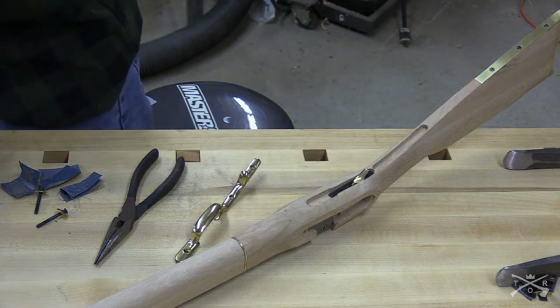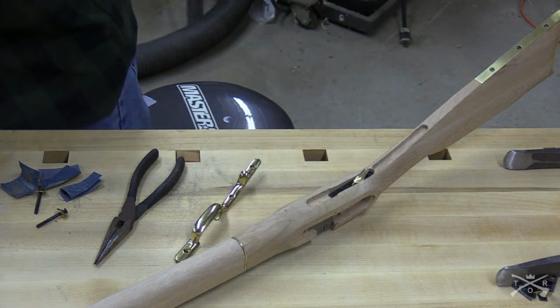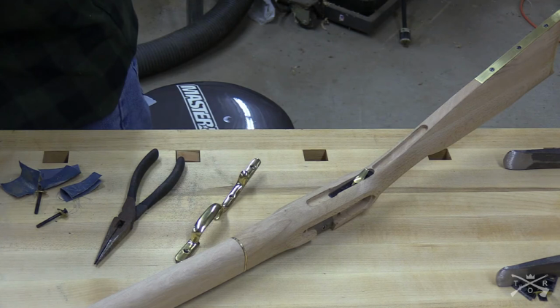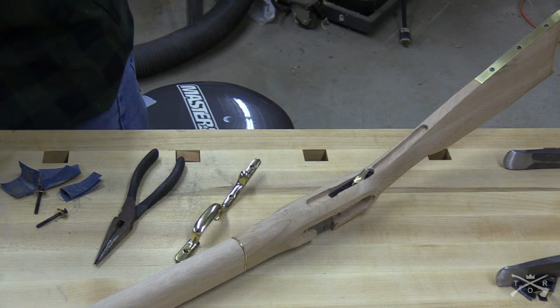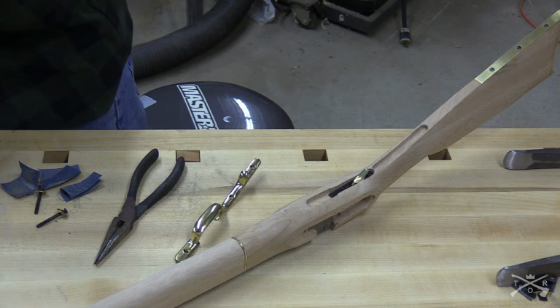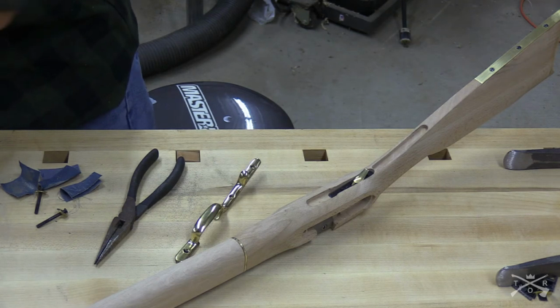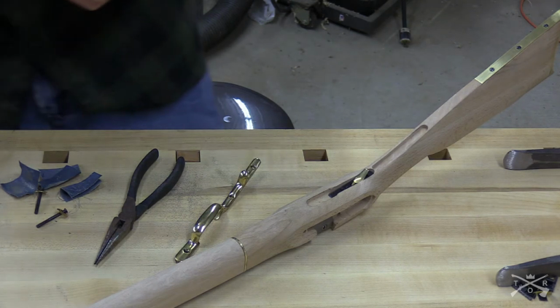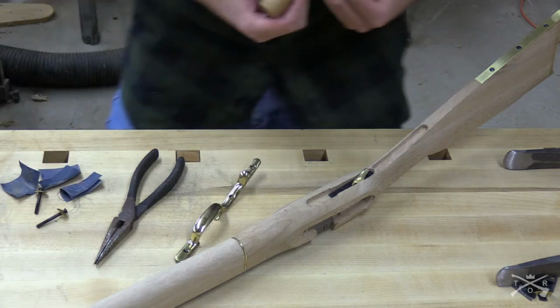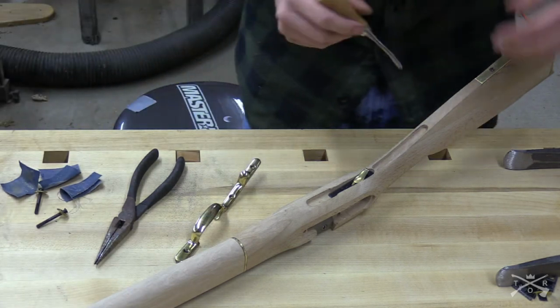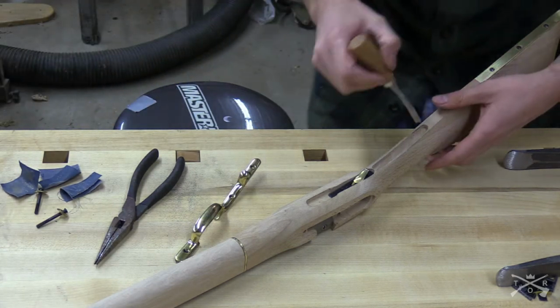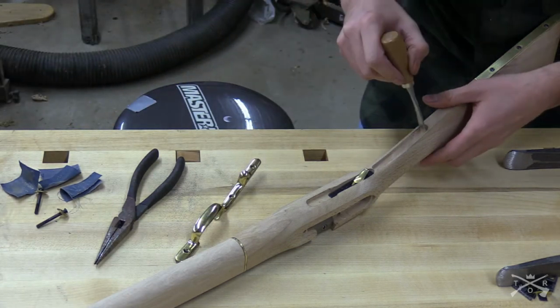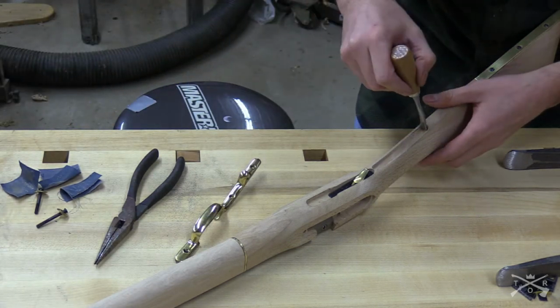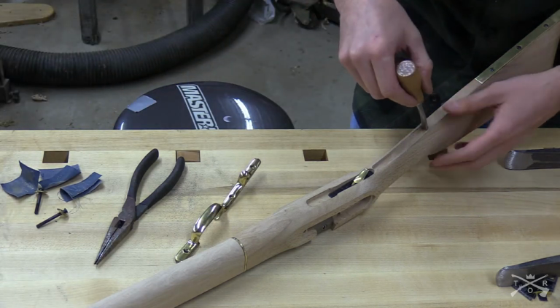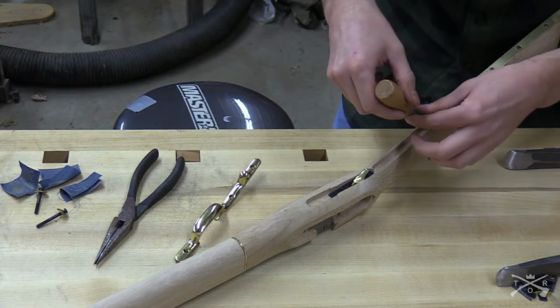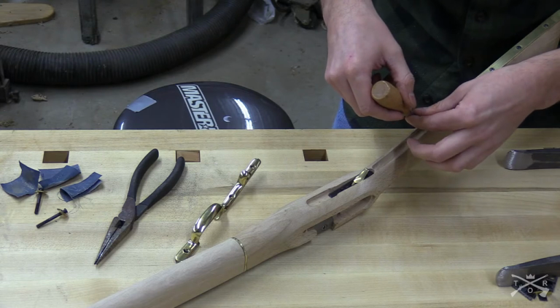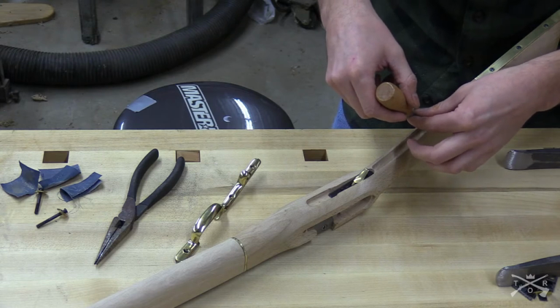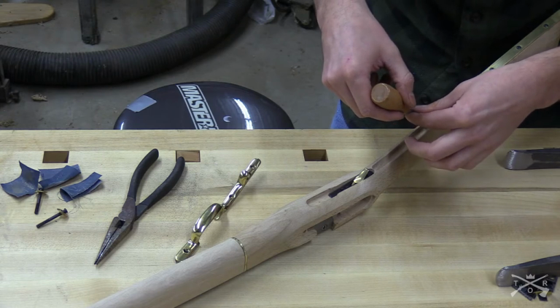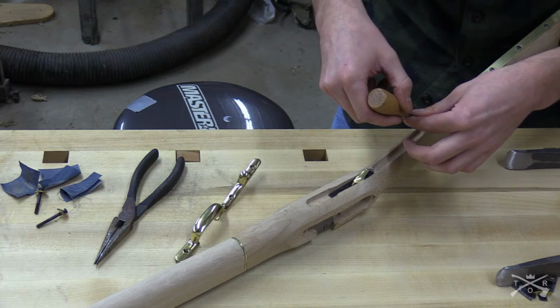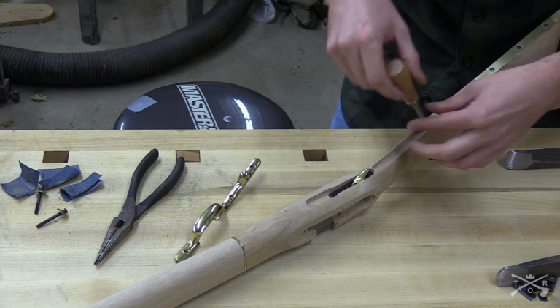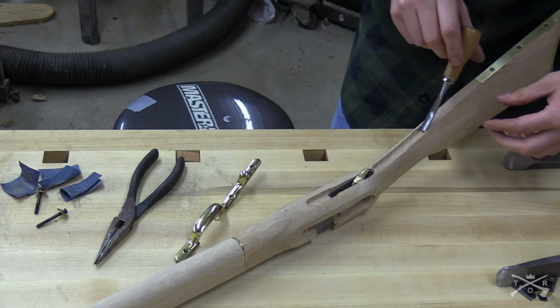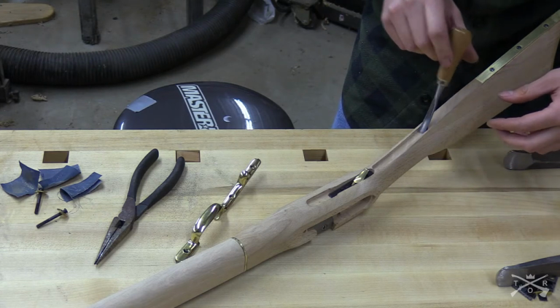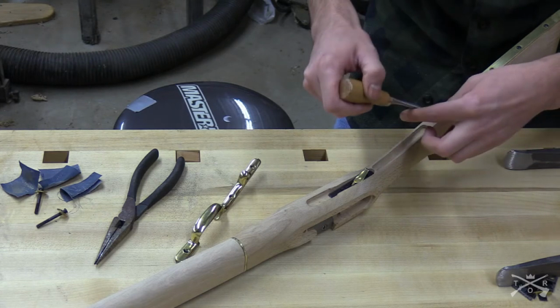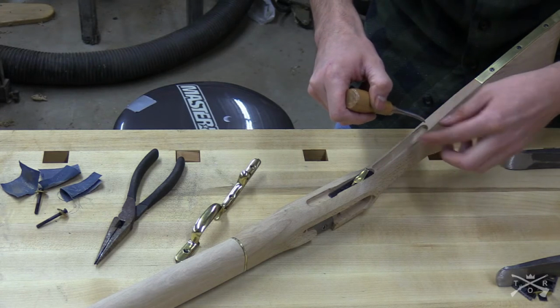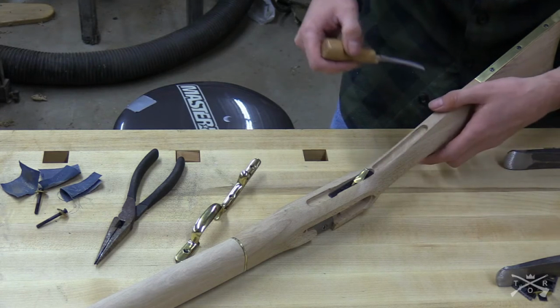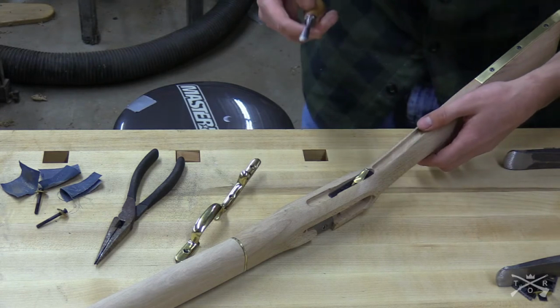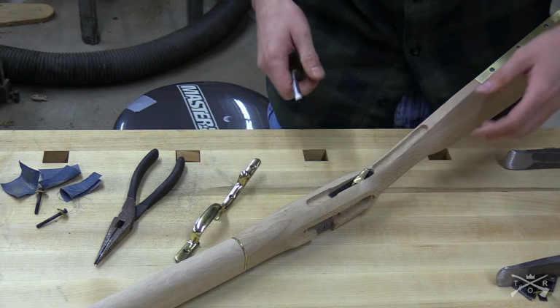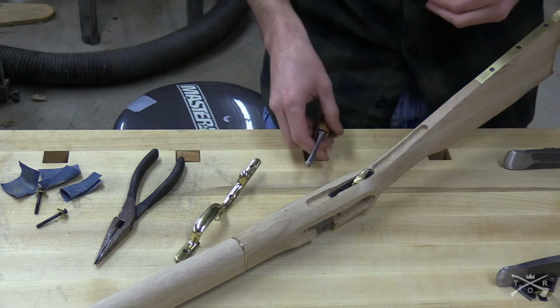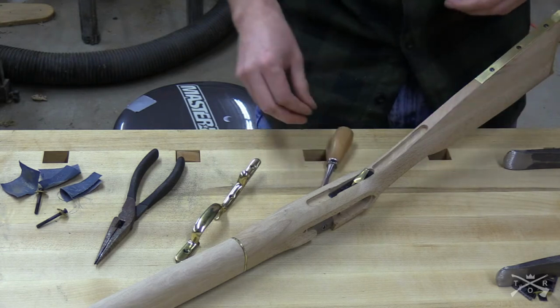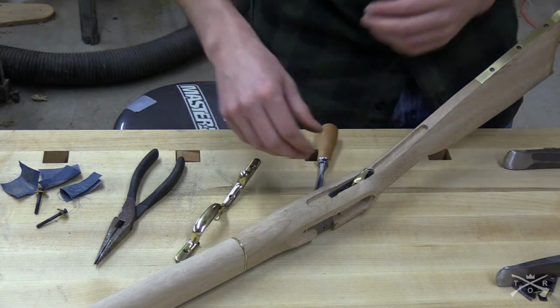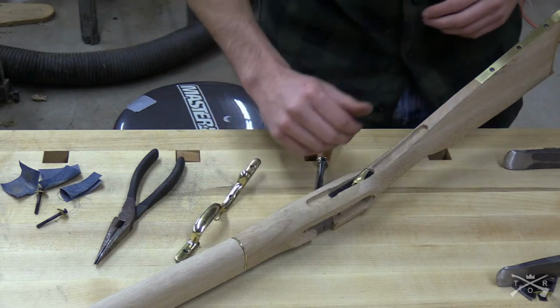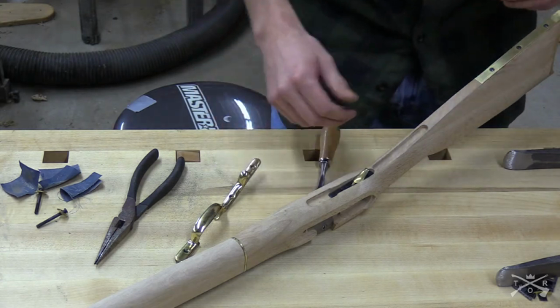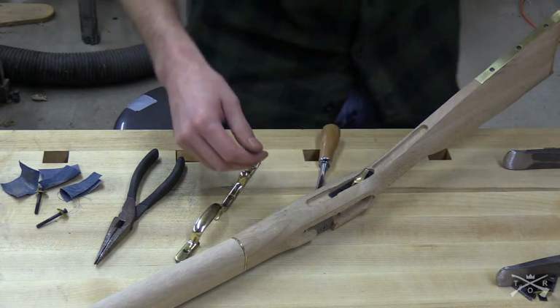I'm going to have a gap there, which isn't the worst thing in the world, but I'm going to make this as clean as possible. This chisel is perfect because it just fits right in the mortise there. So I'm actually going to put this in the vise.